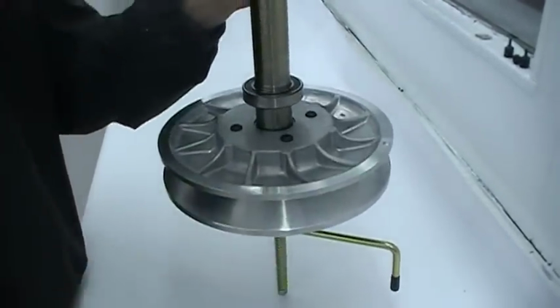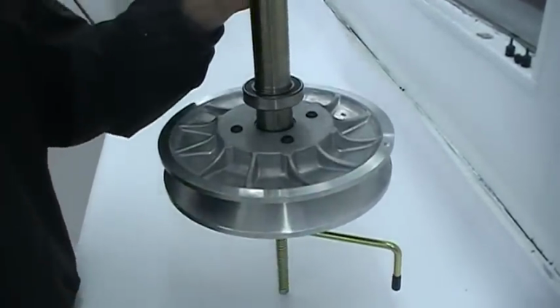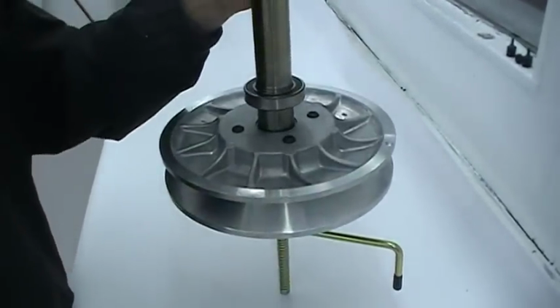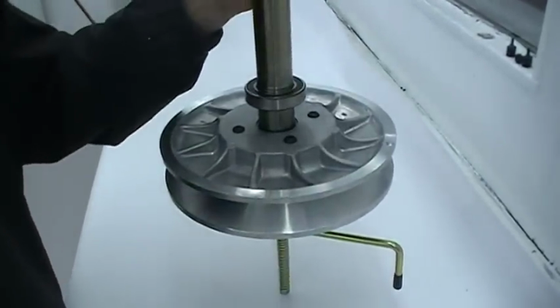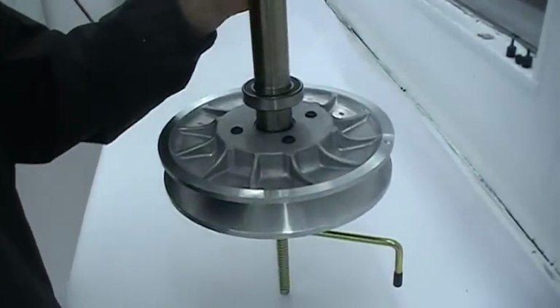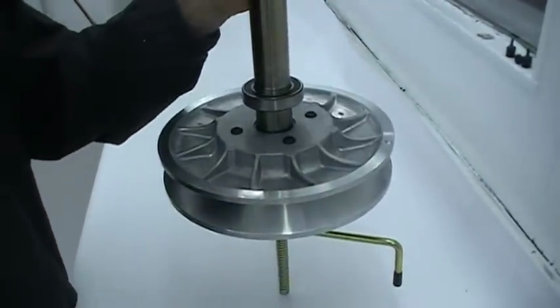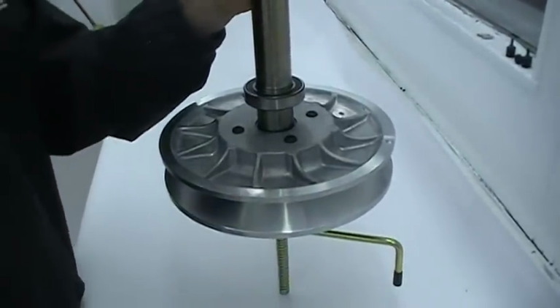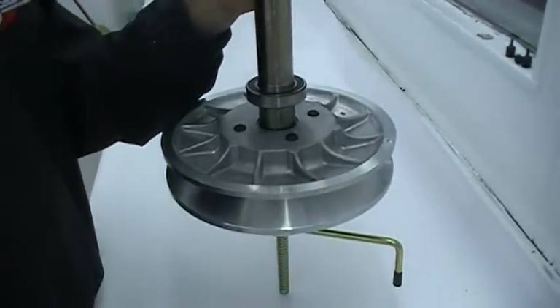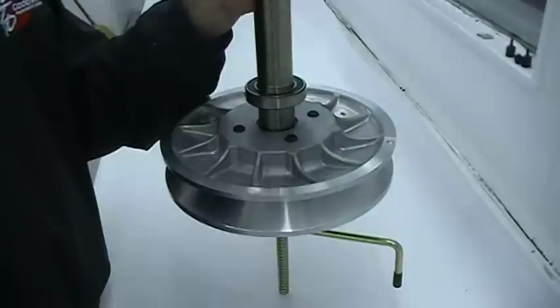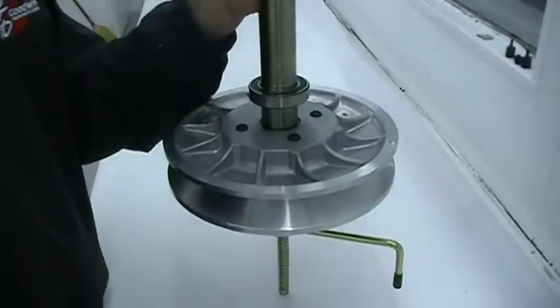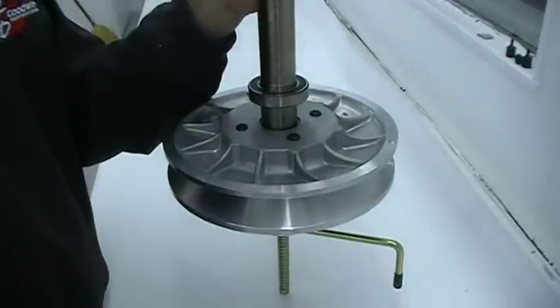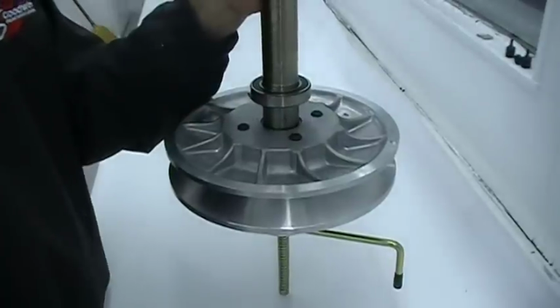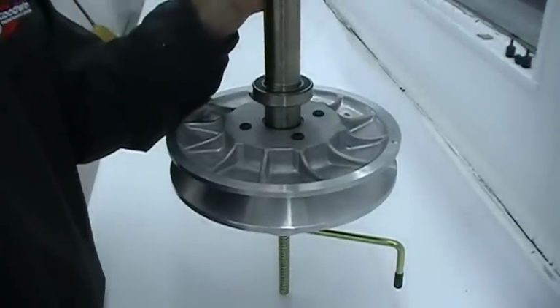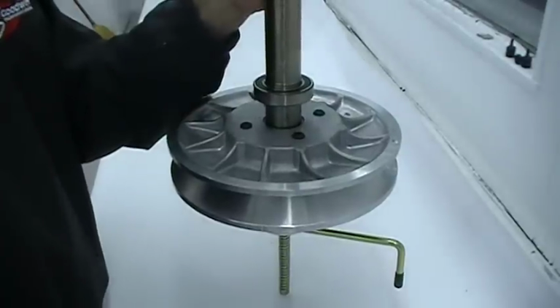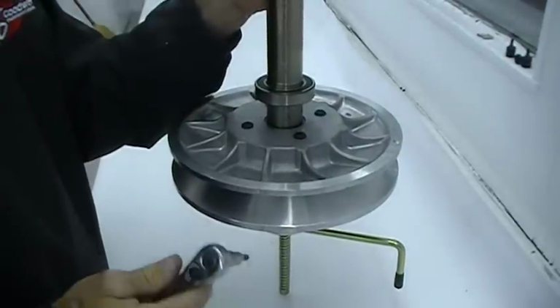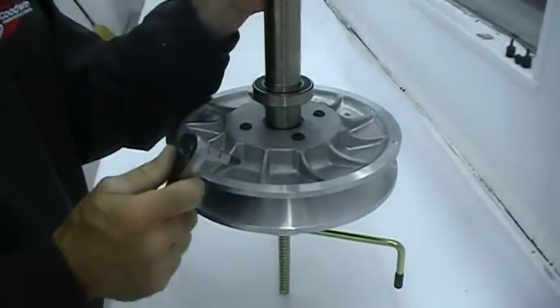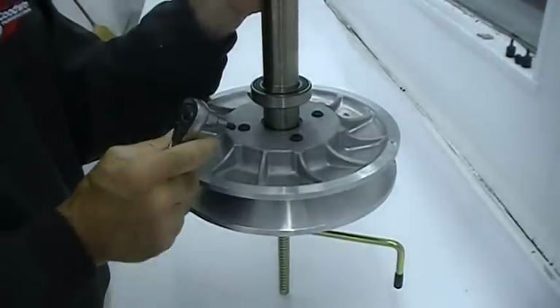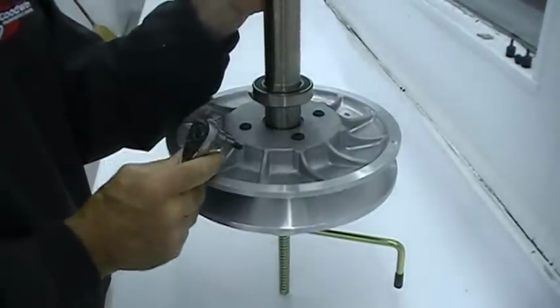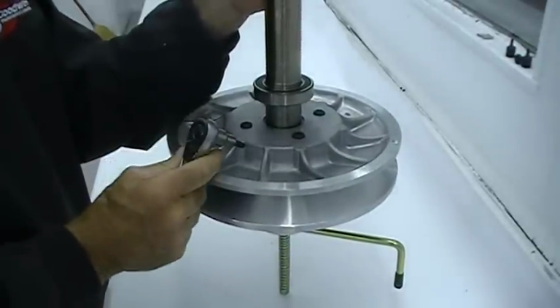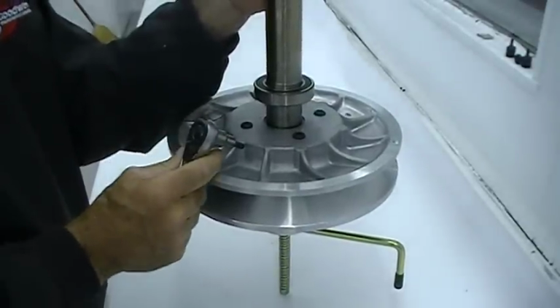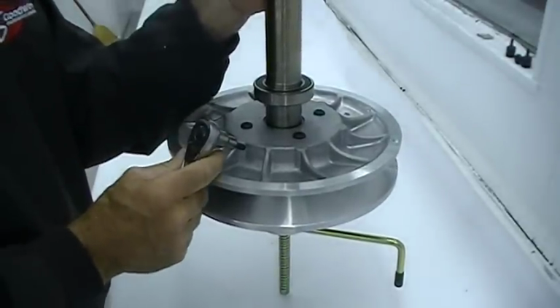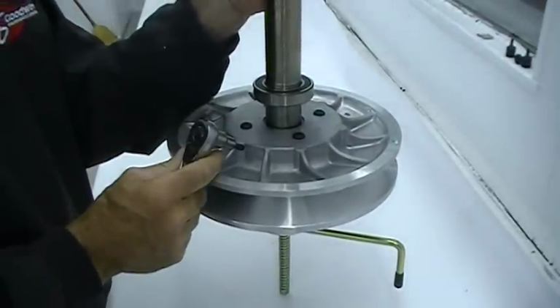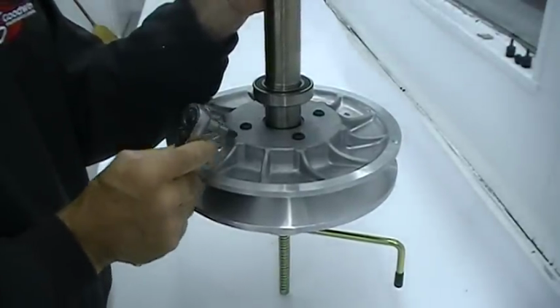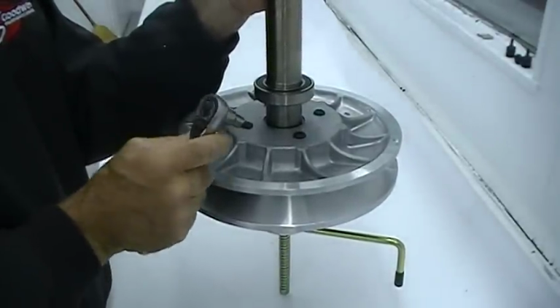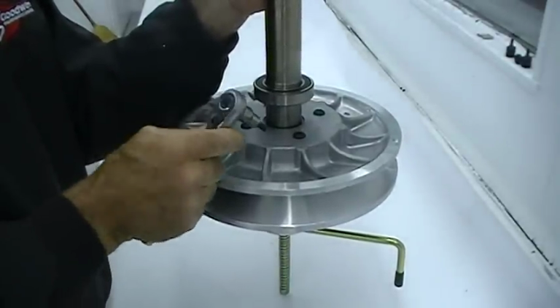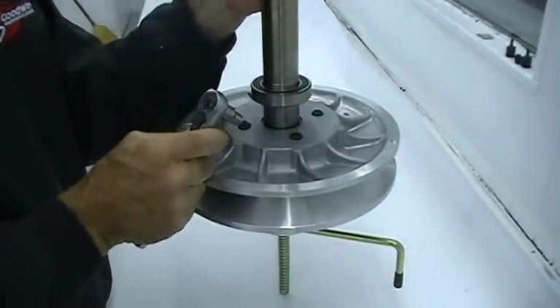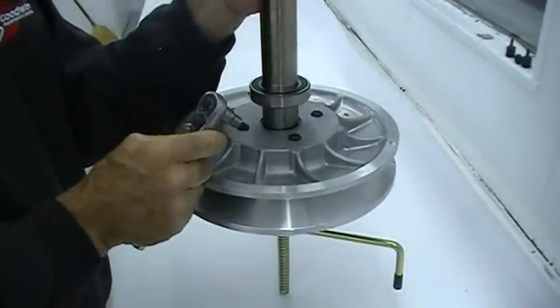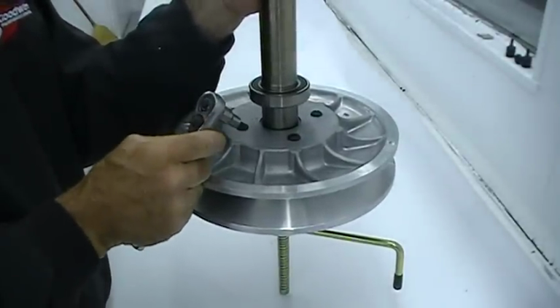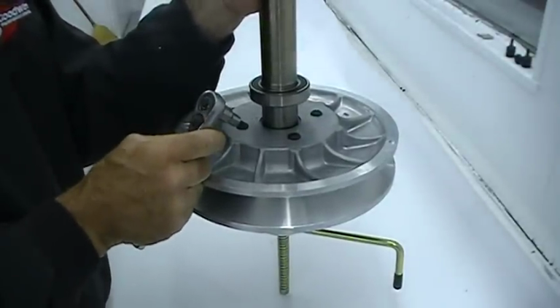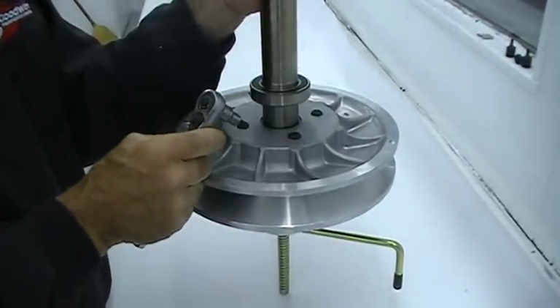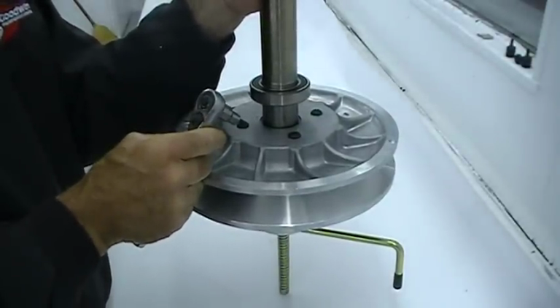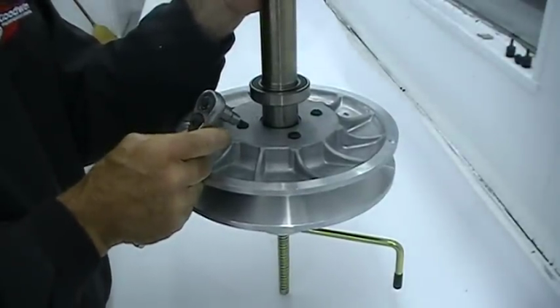When removing the number 40 Torx head screws for the first time, you might need to heat the screws to loosen the Loctite.